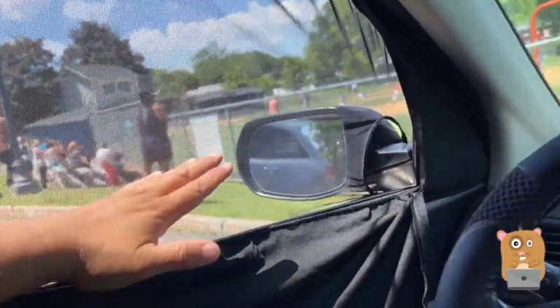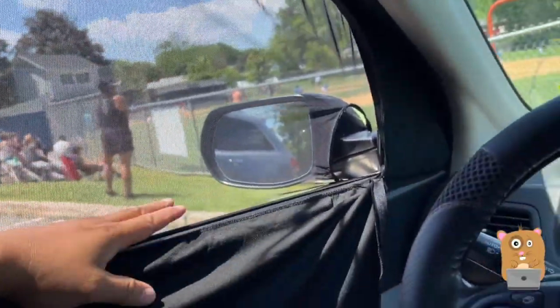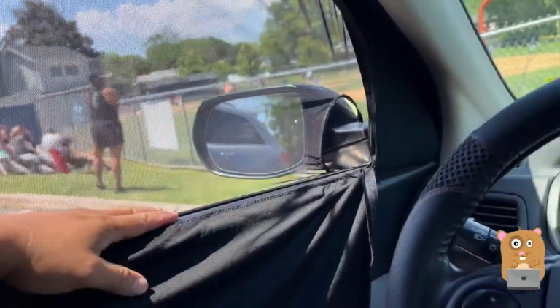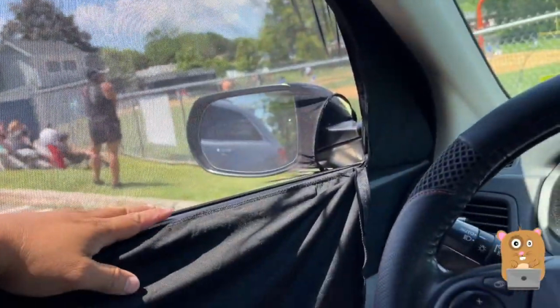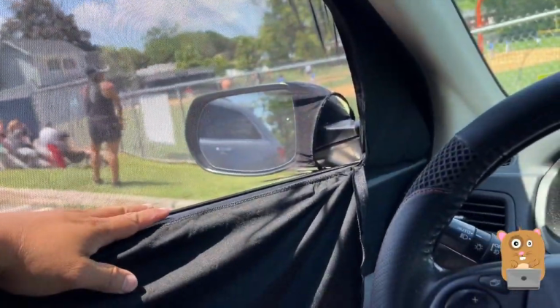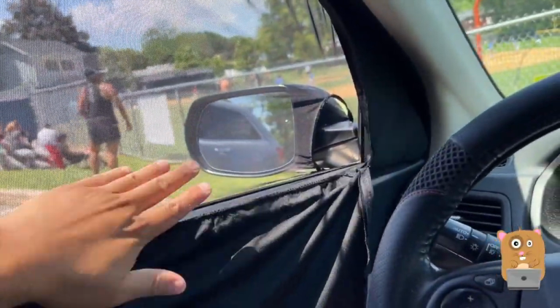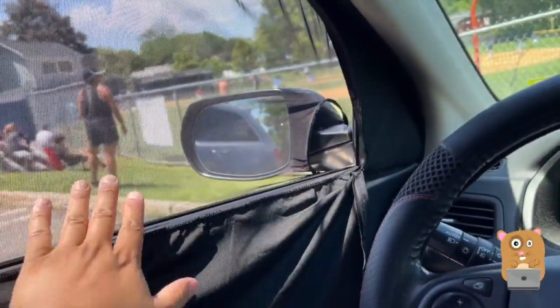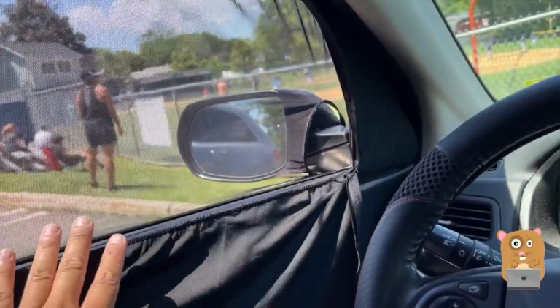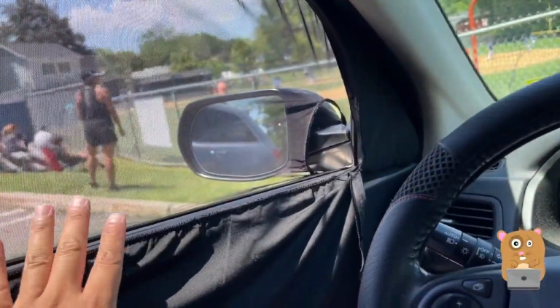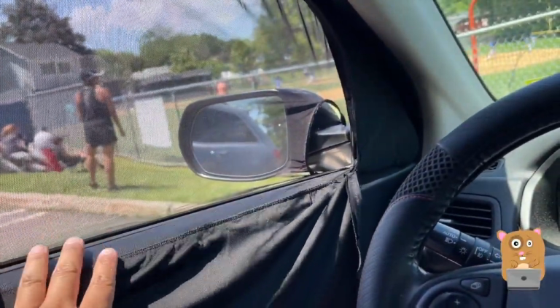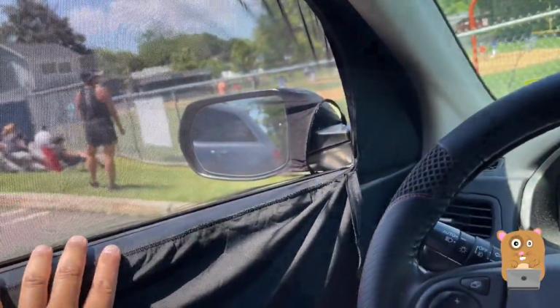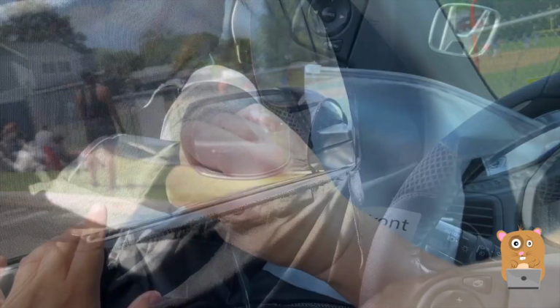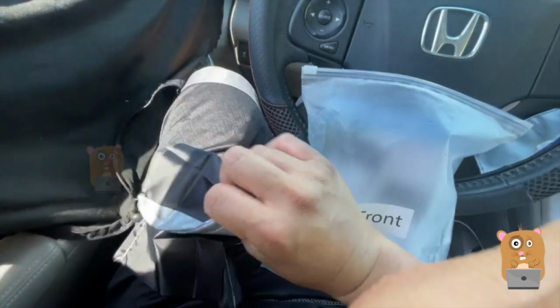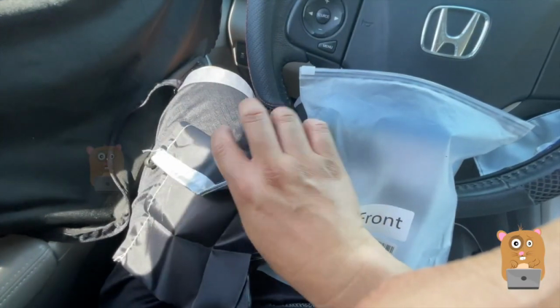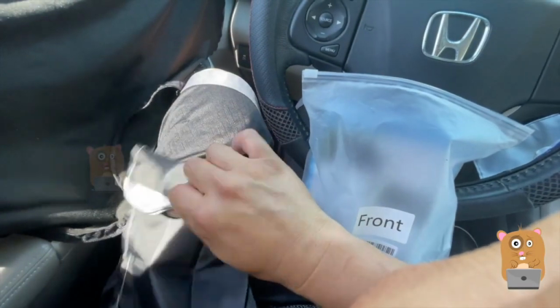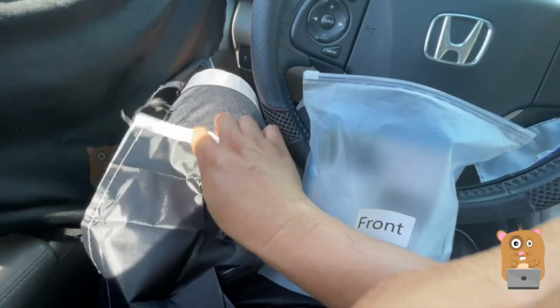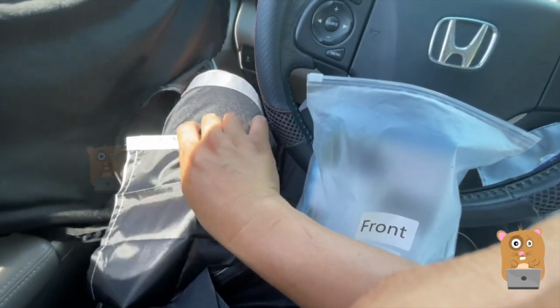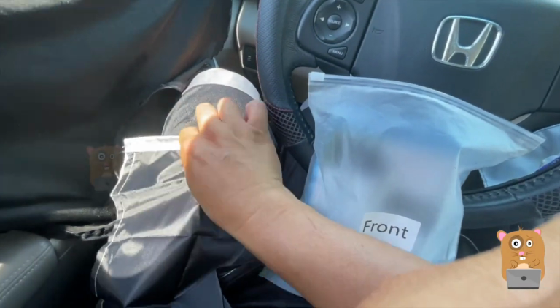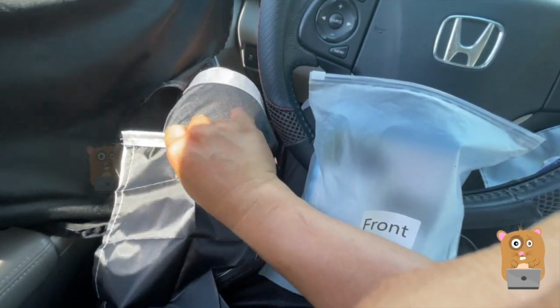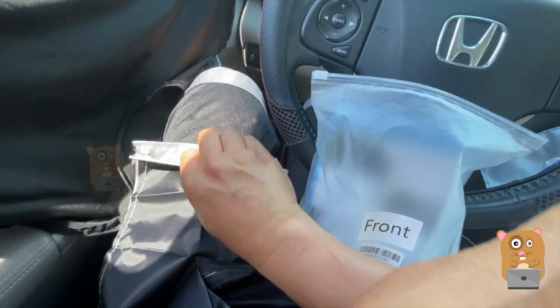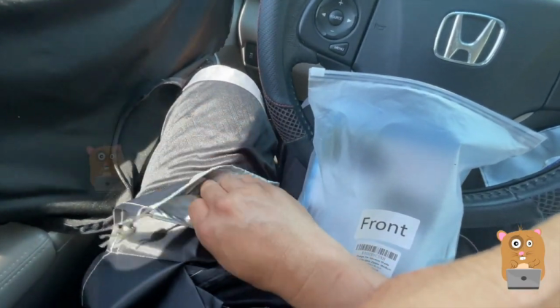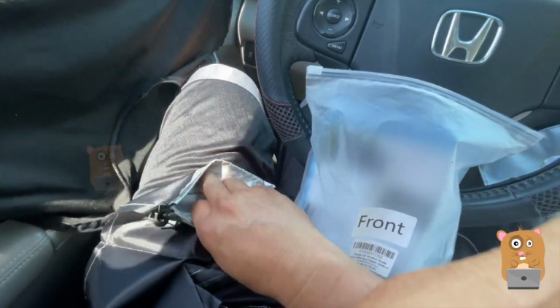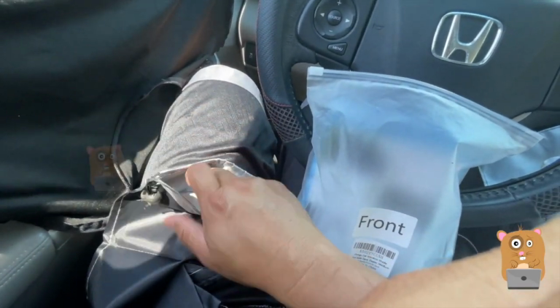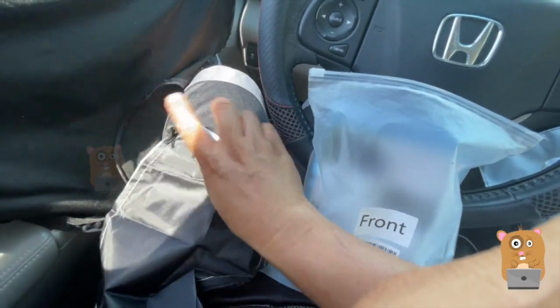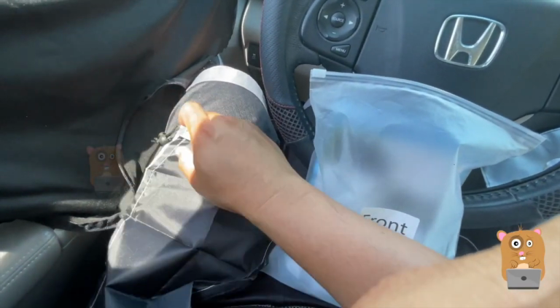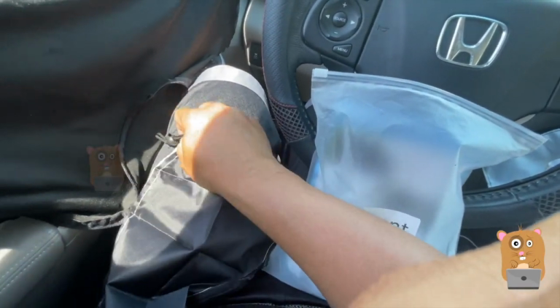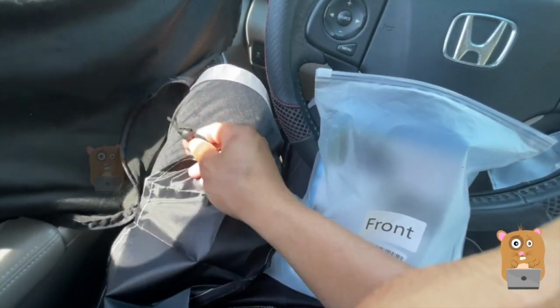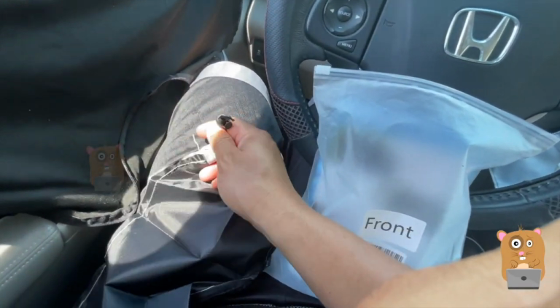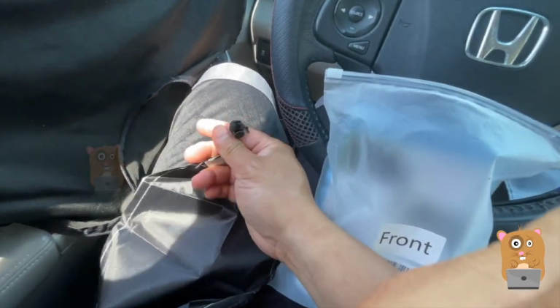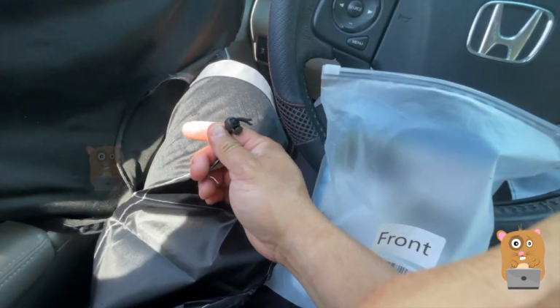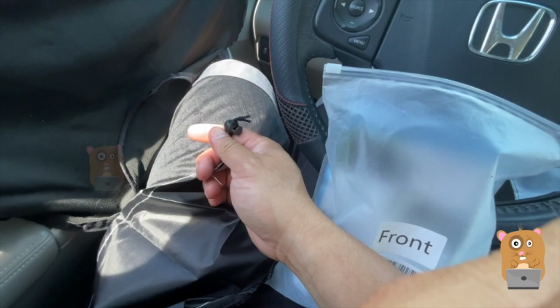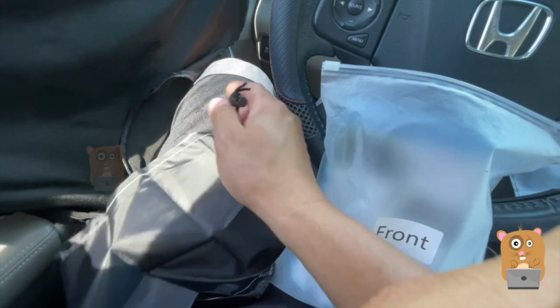It's $14 after tax, I looked it up. It also came with a little carrying pouch — drawstring with a lock.